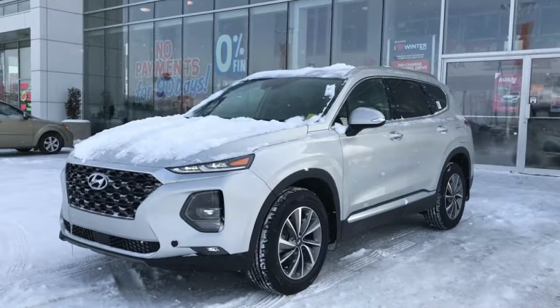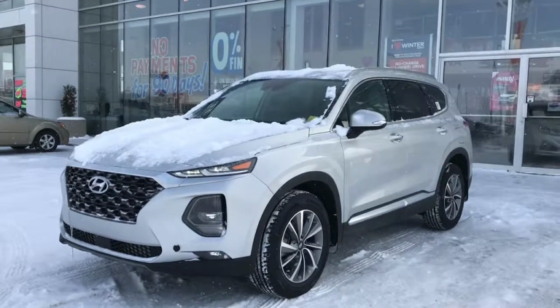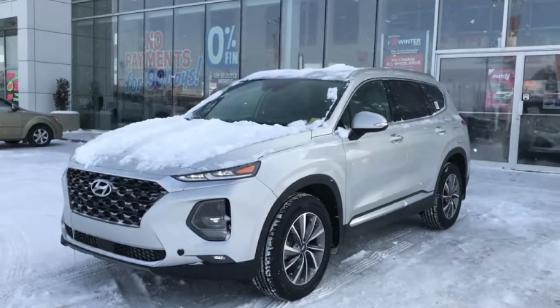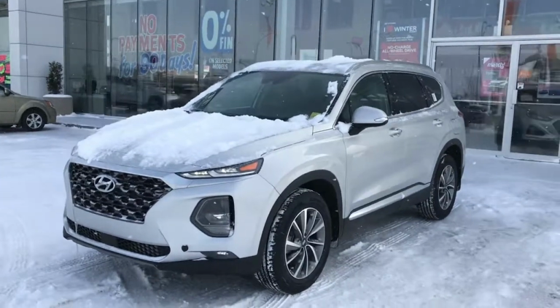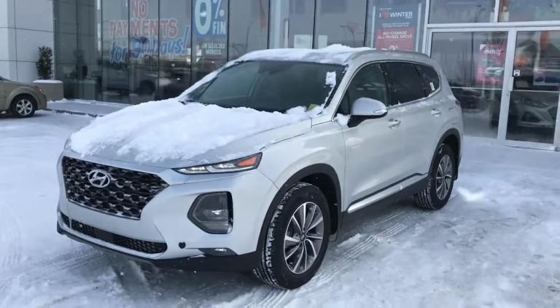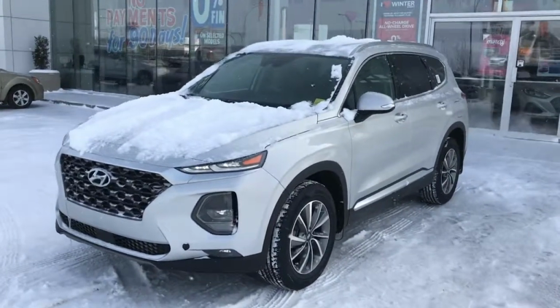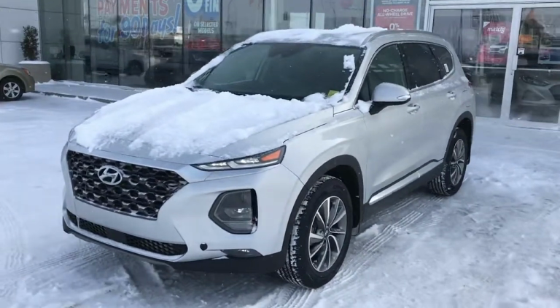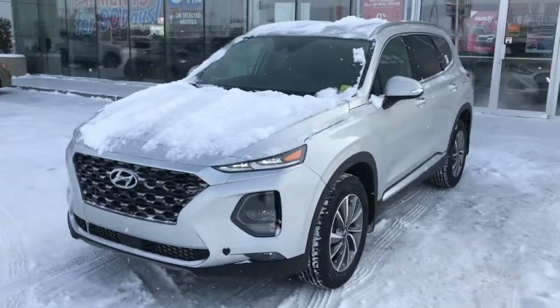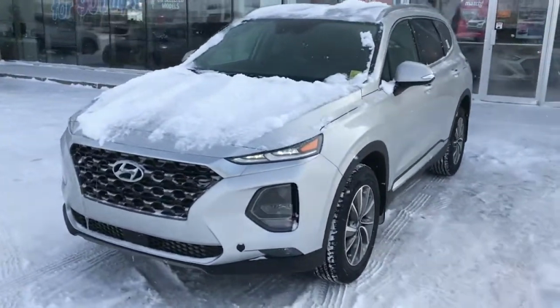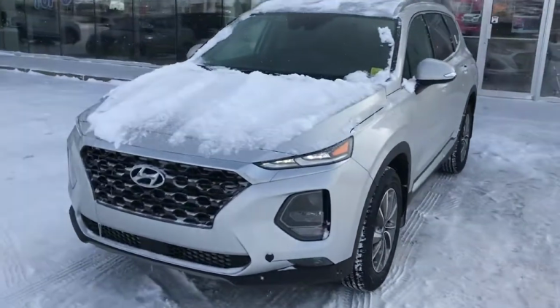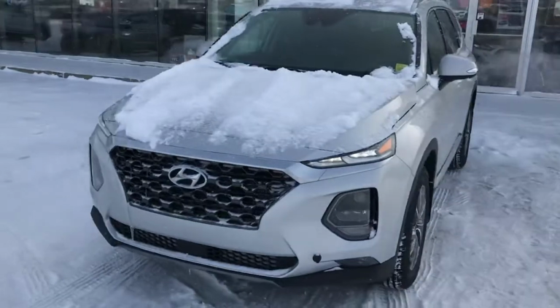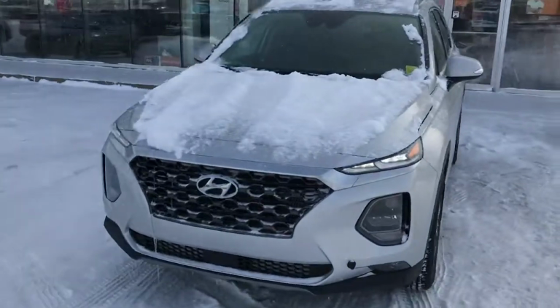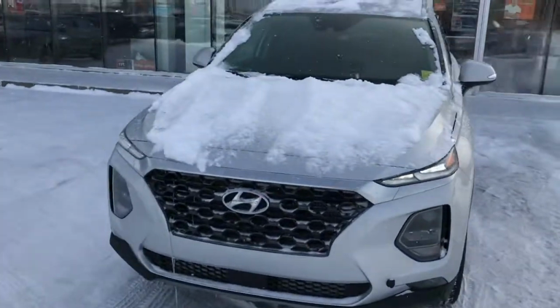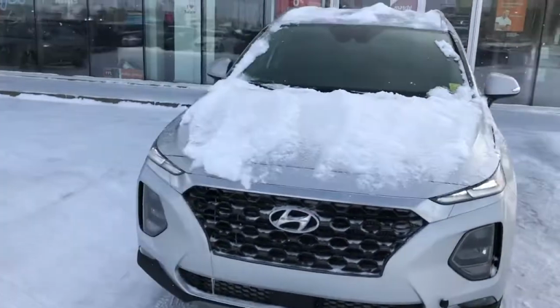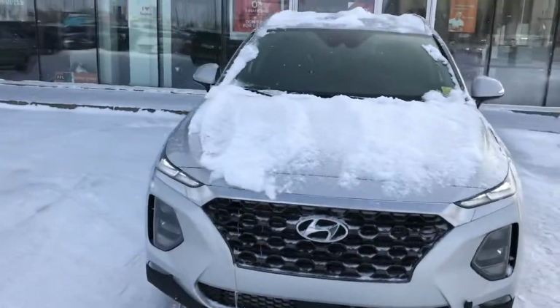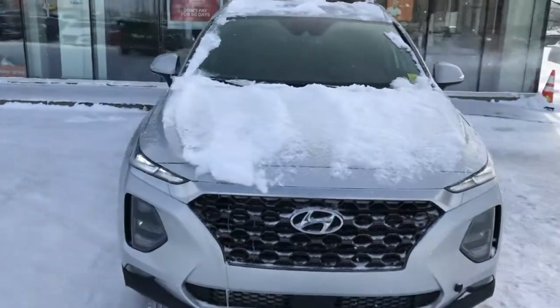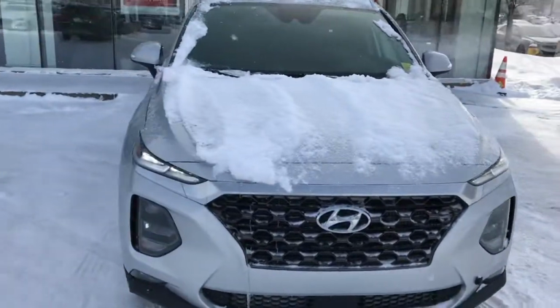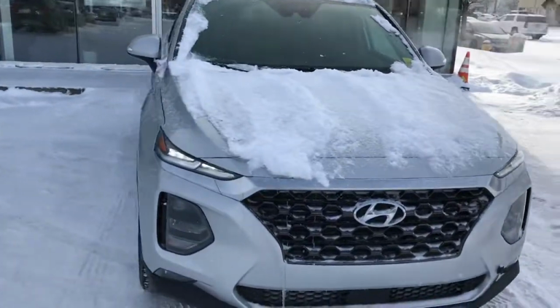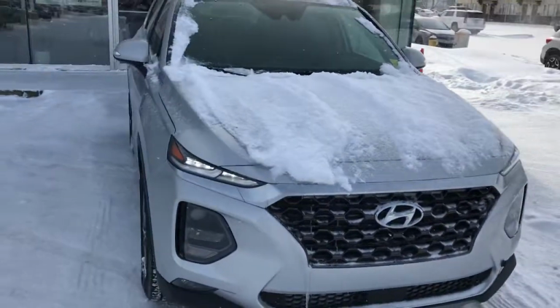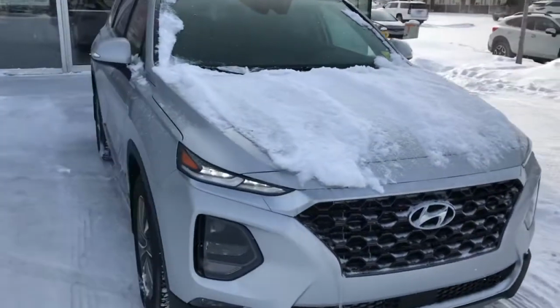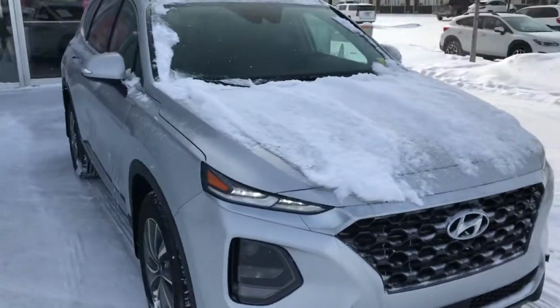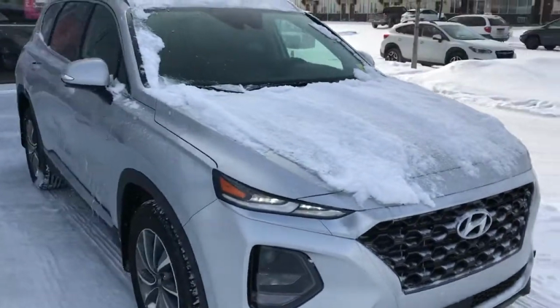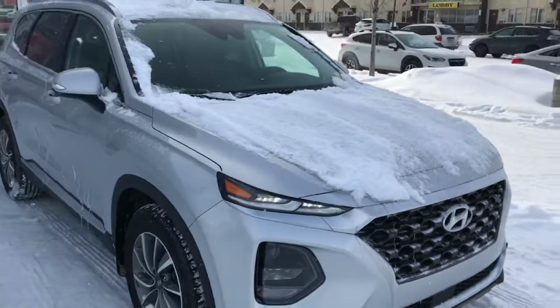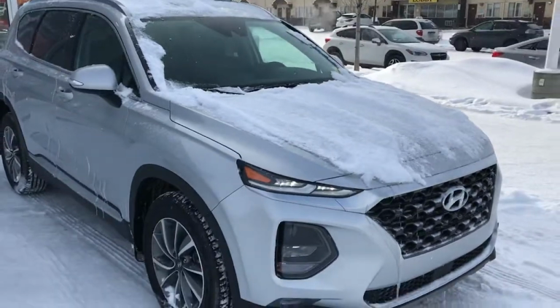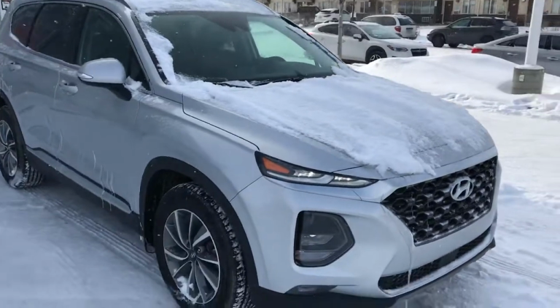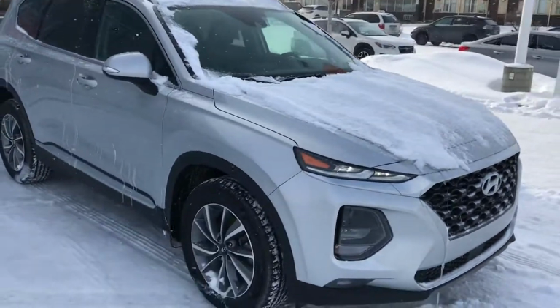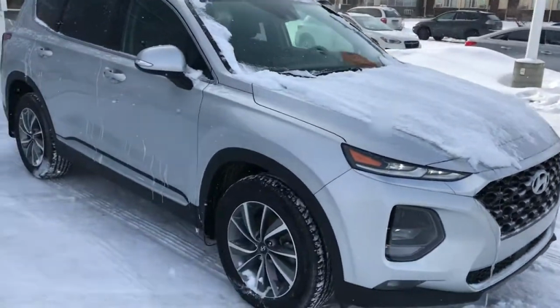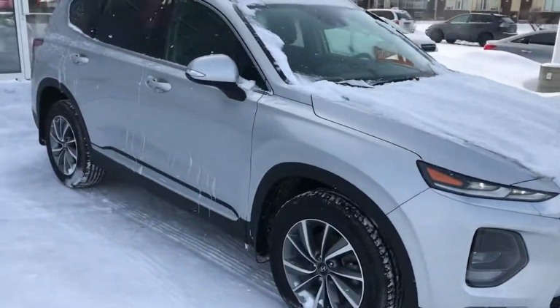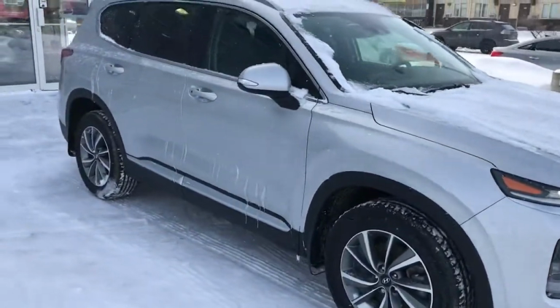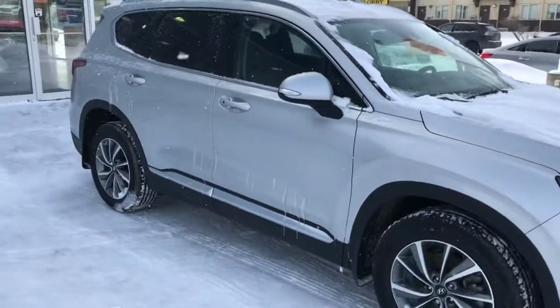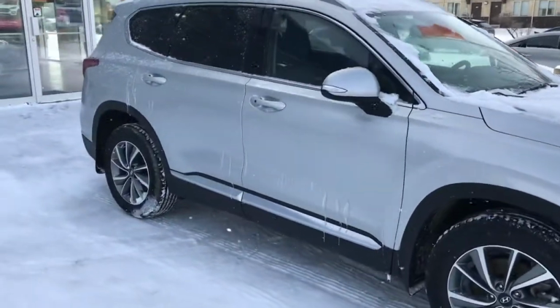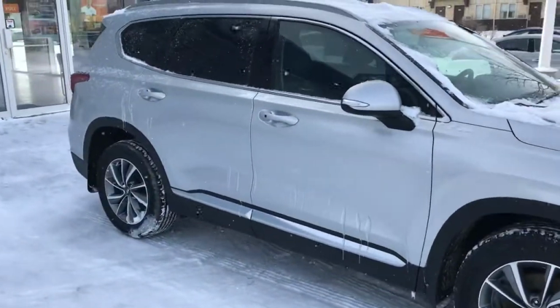Hi Melina, it's Dan with Saskatoon North Hyundai here and I wanted to send you a video. This is the 2019 Hyundai Santa Fe Preferred 2-litre turbo all-wheel drive that you had inquired about.